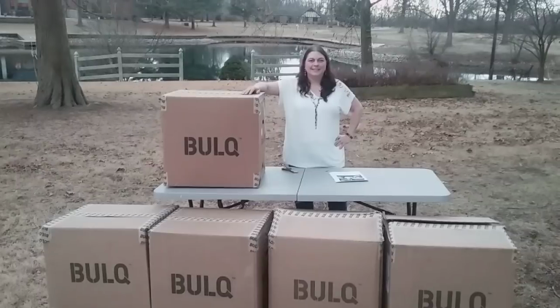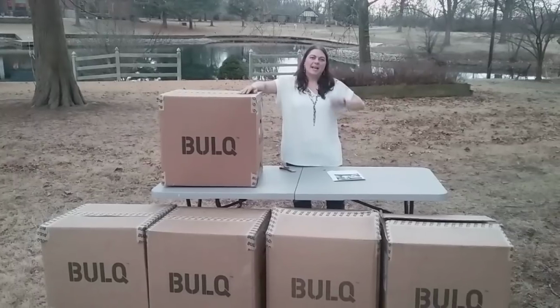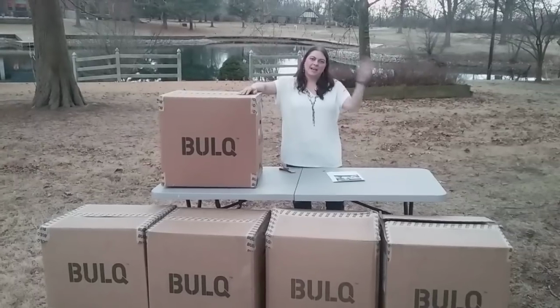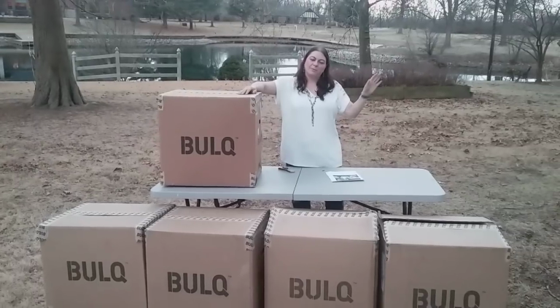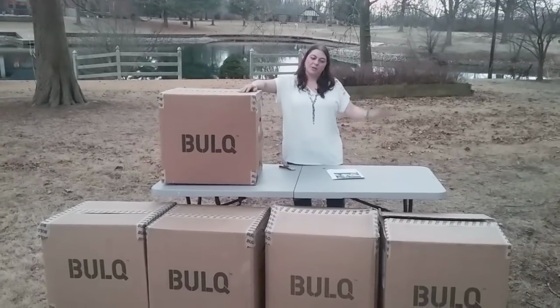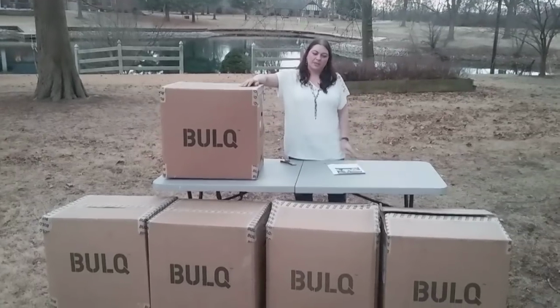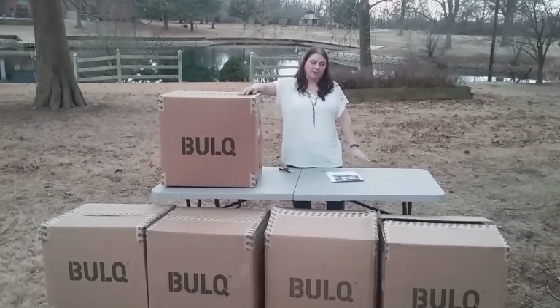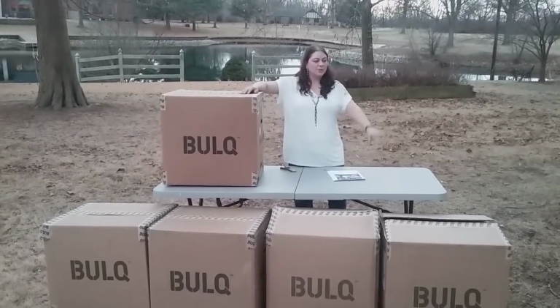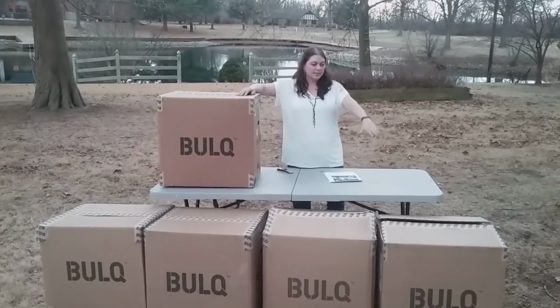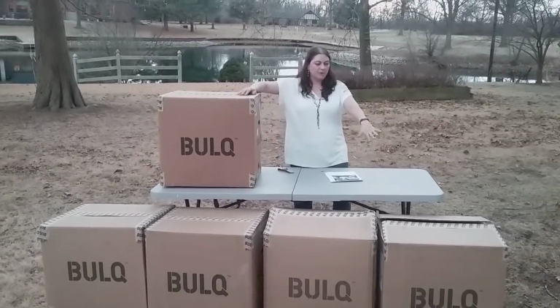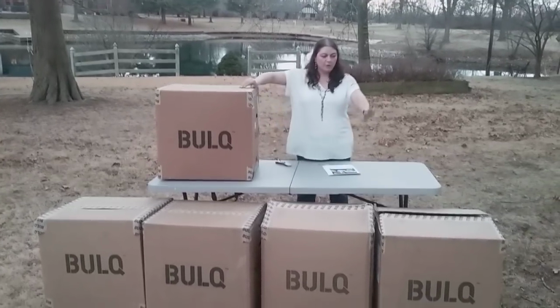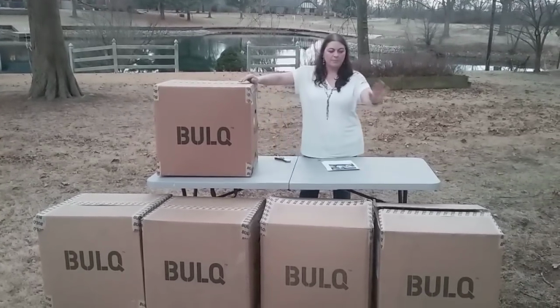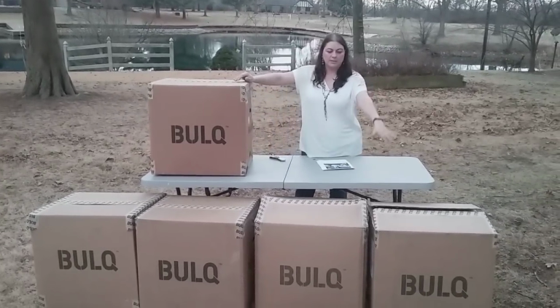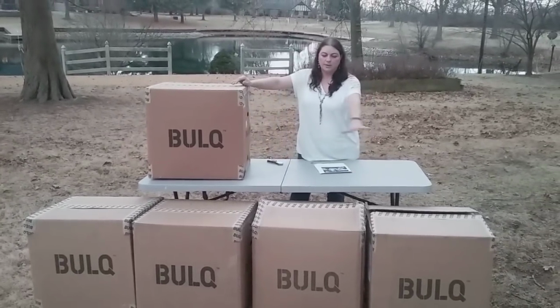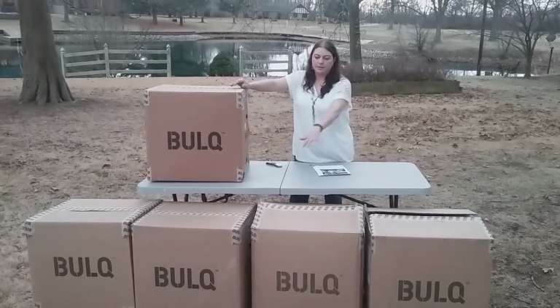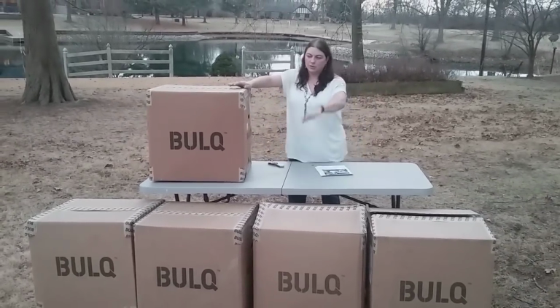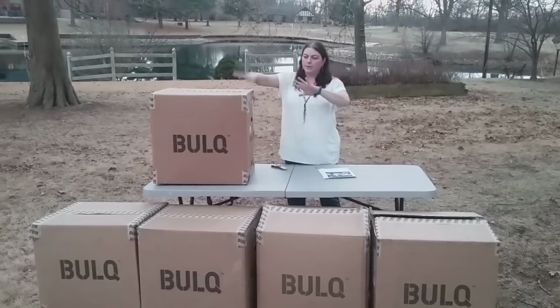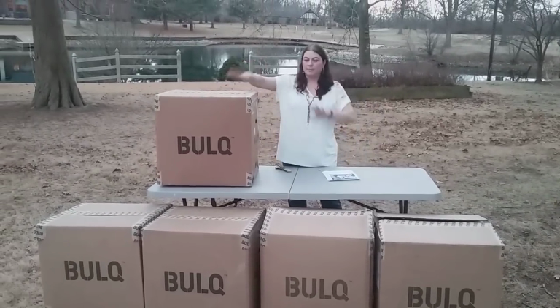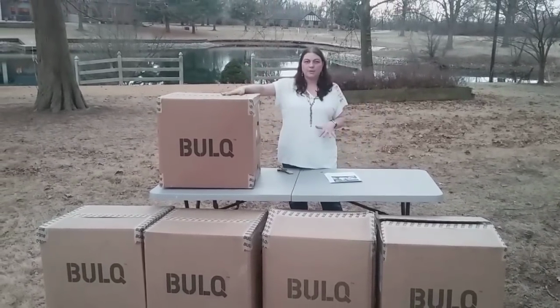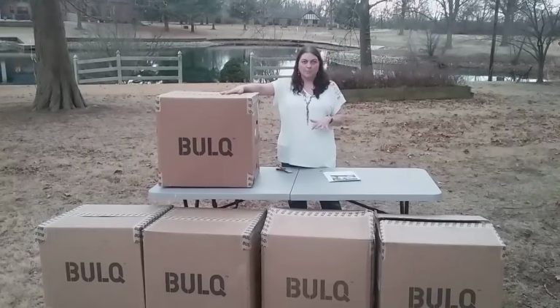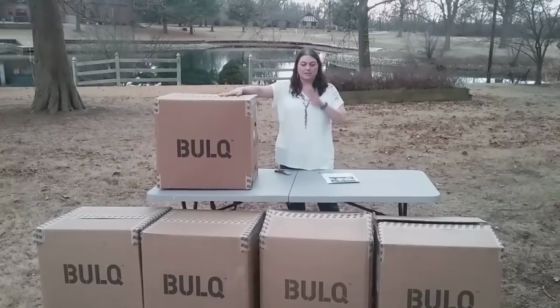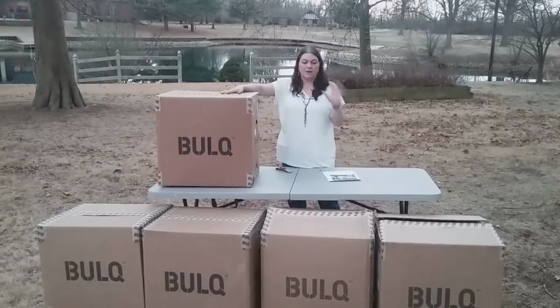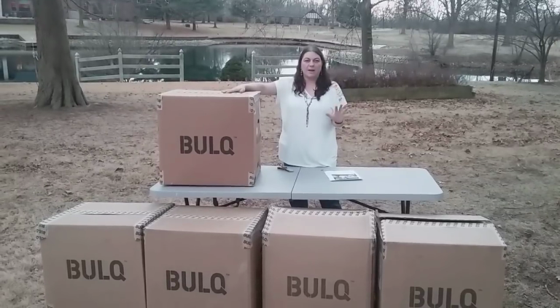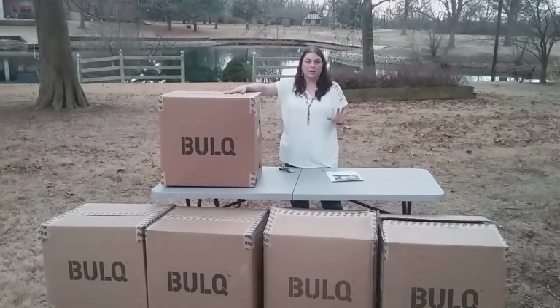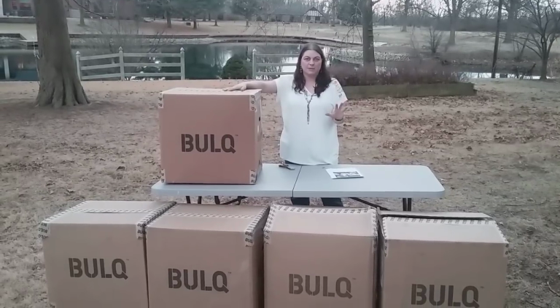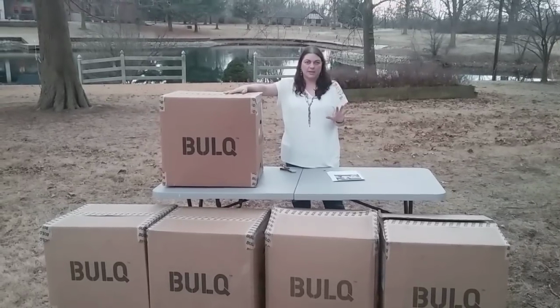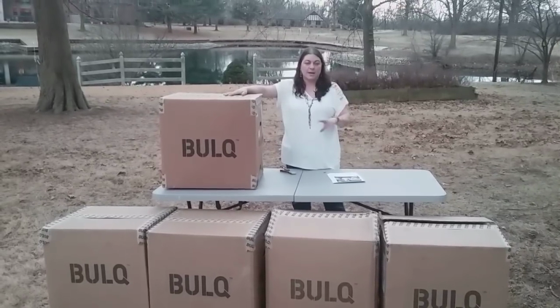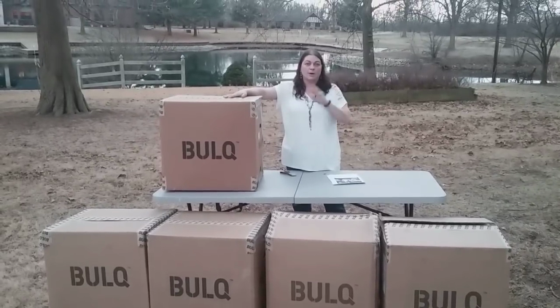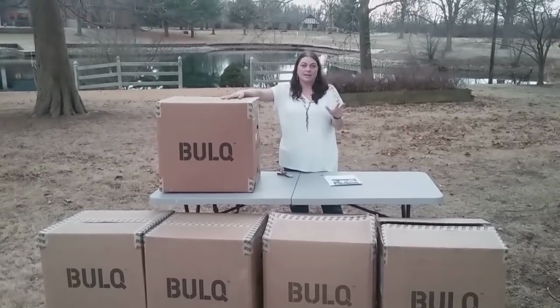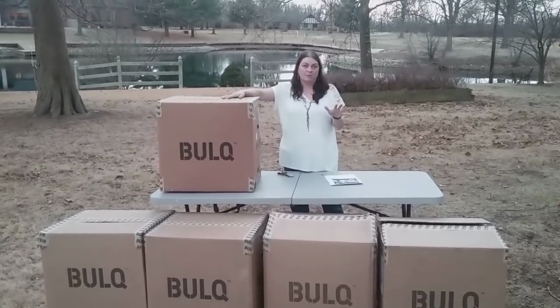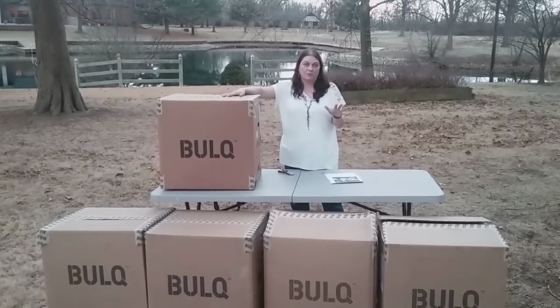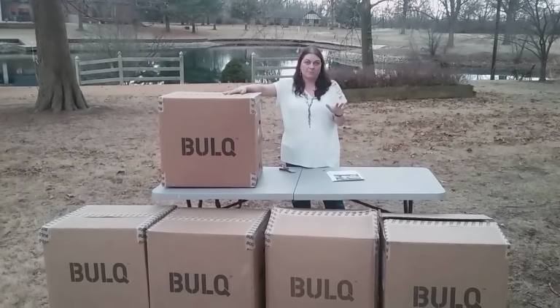Hey, Heather from Hooked on Pickin' here. As you can see, I've already opened Box 1 and Box 2, and I'm on my third box of my five-box special that I got where I didn't have to pay for shipping.